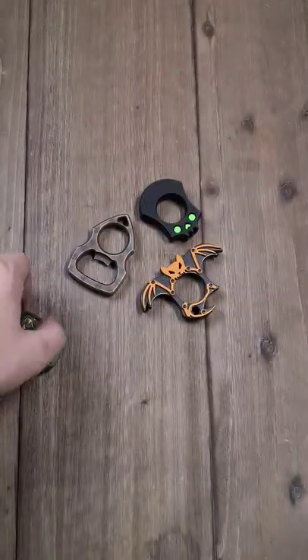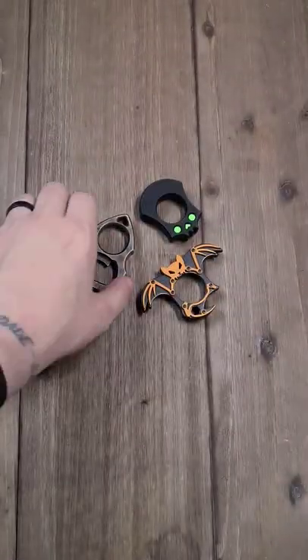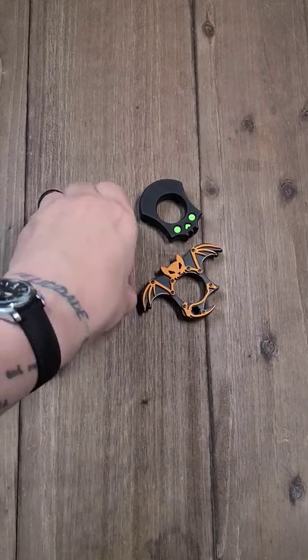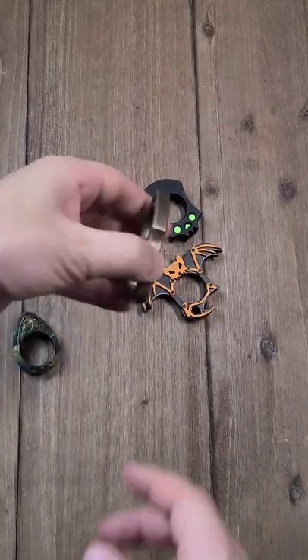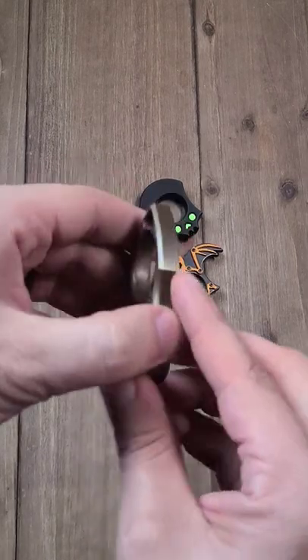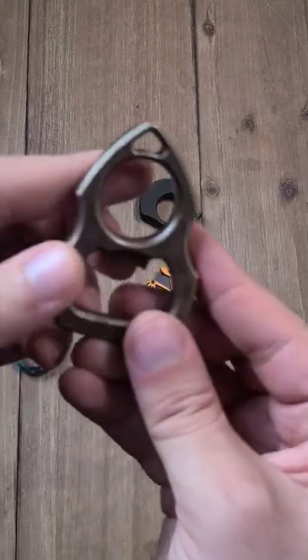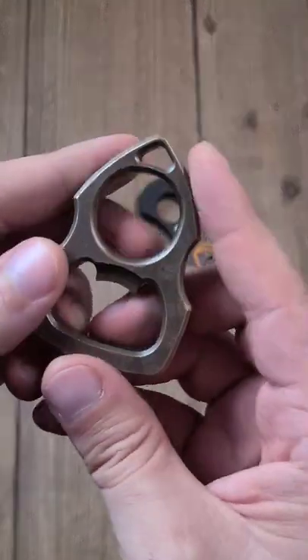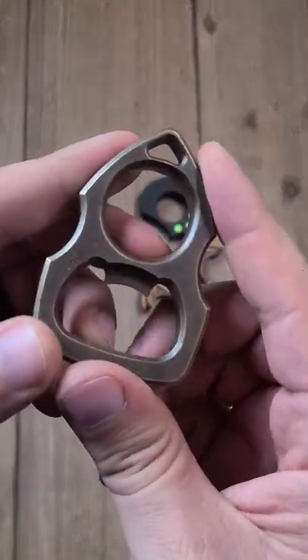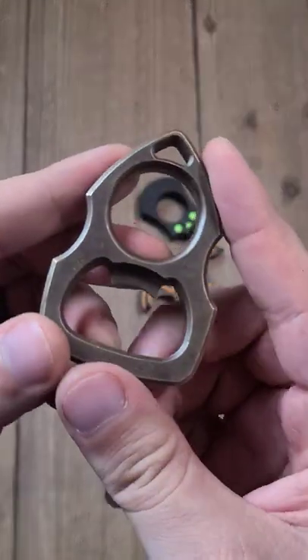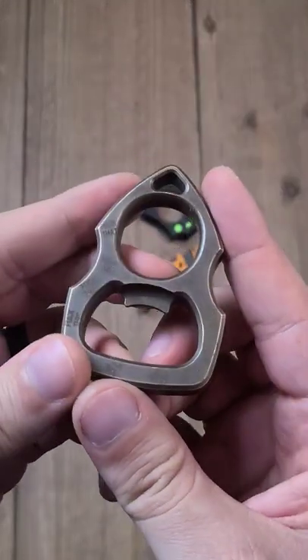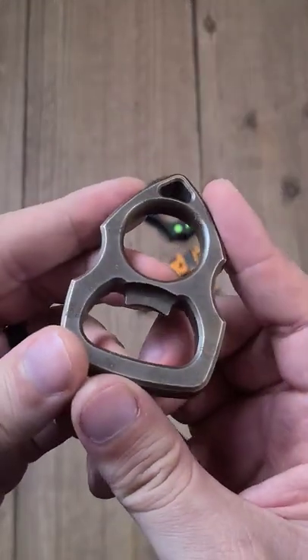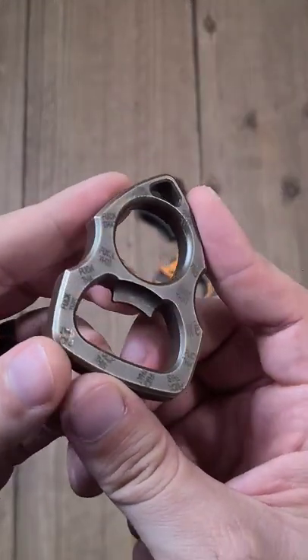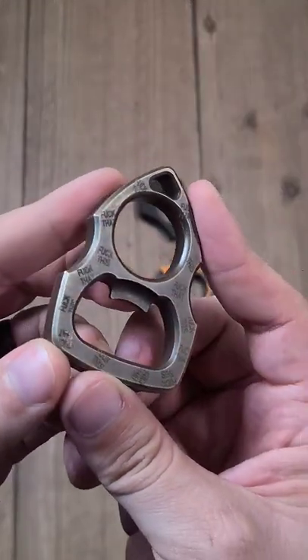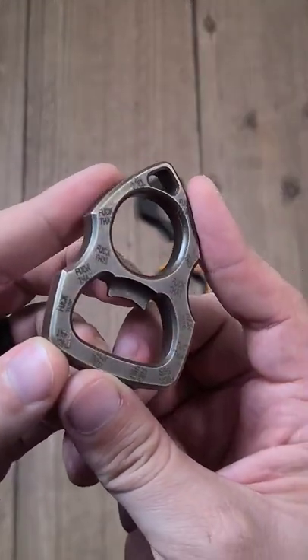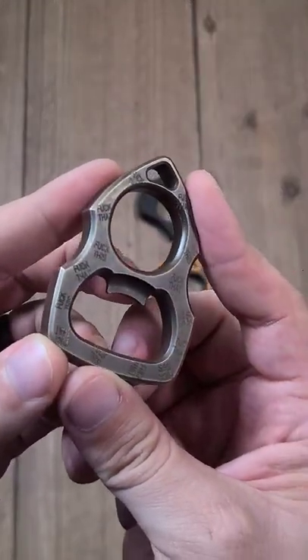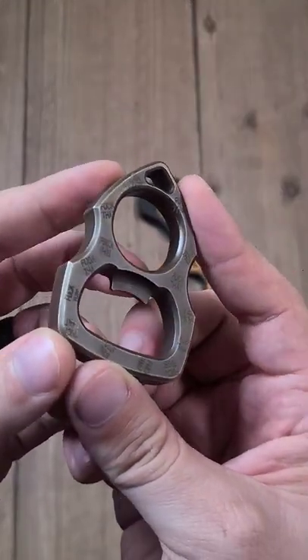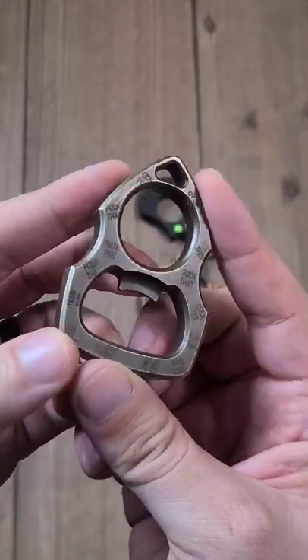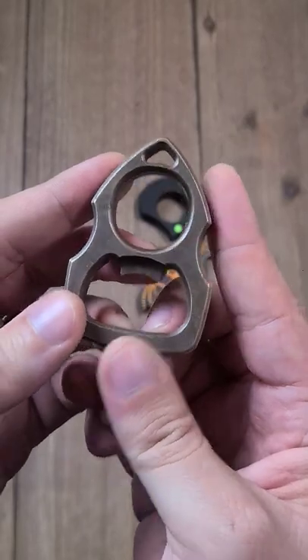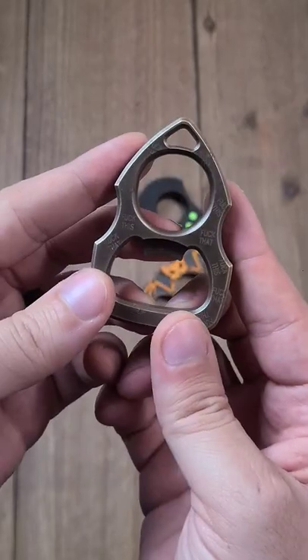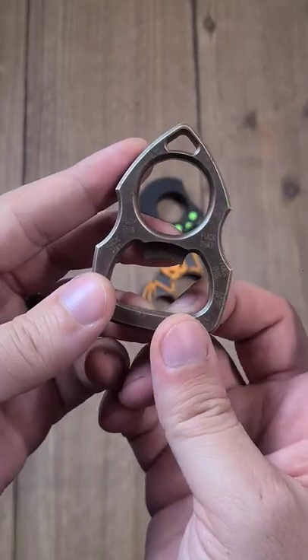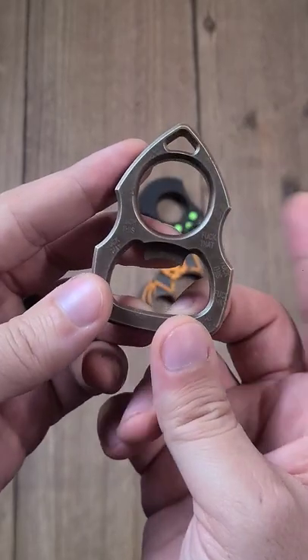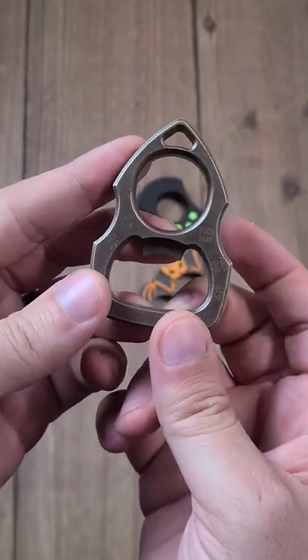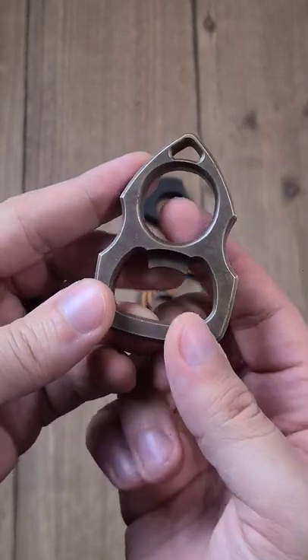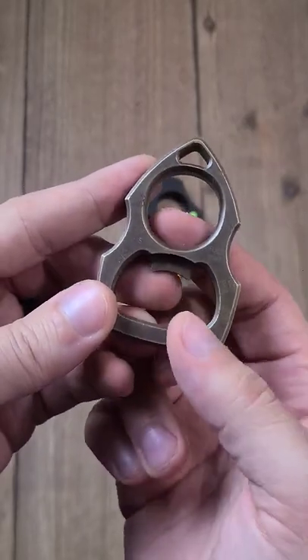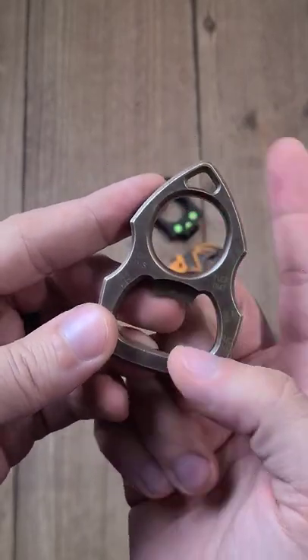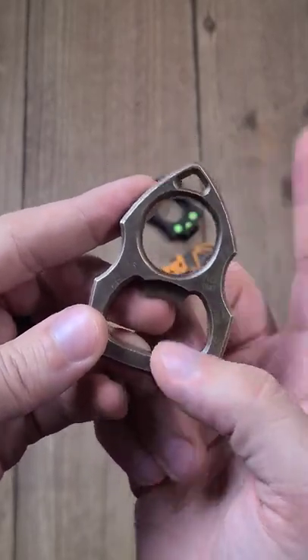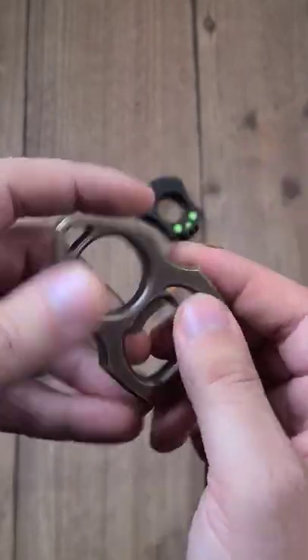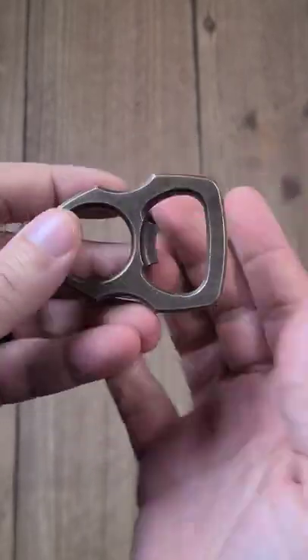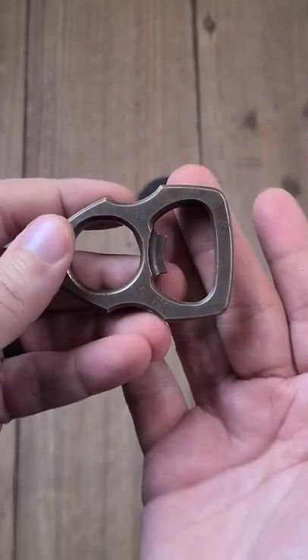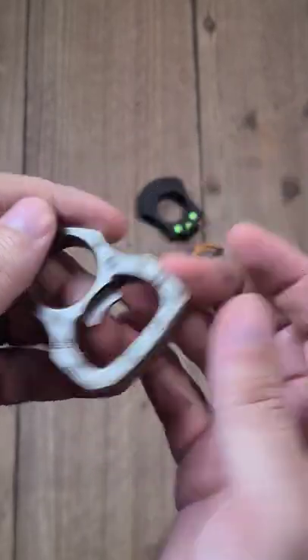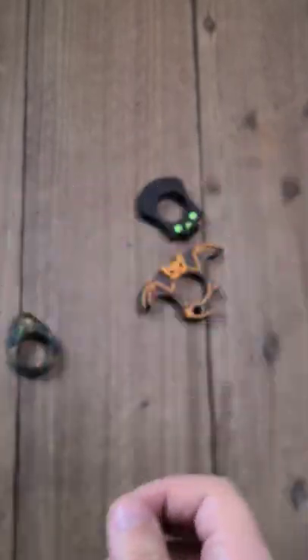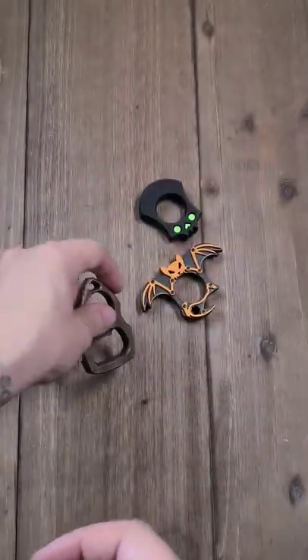This is going to be the escape pod from Birch Tree Blade Works. It definitely has a 'fuck this' and 'fuck that' on it — I find it hilarious. So obviously you have a knuck, but also you have a bottle opener.